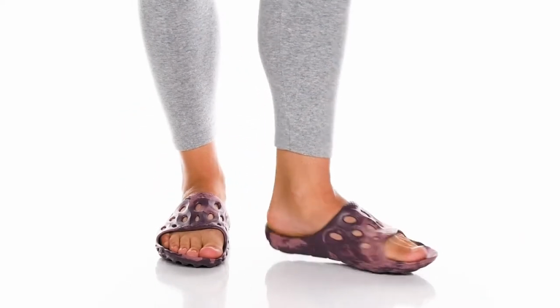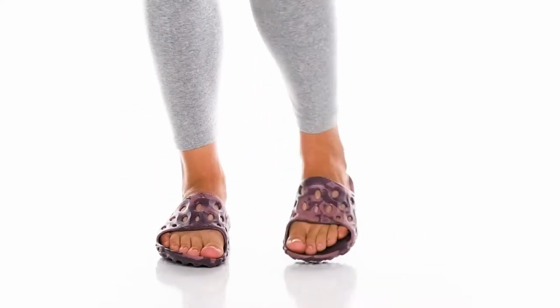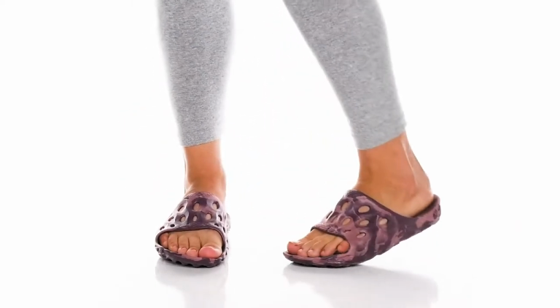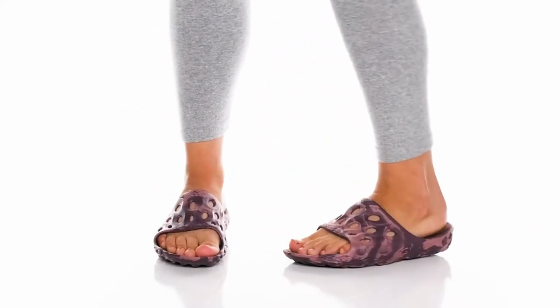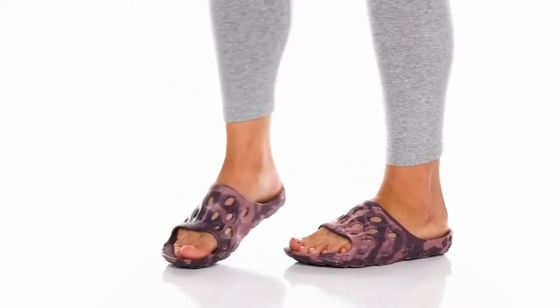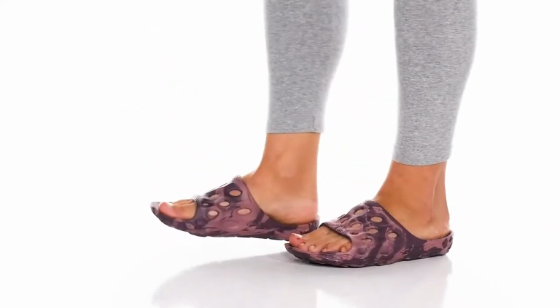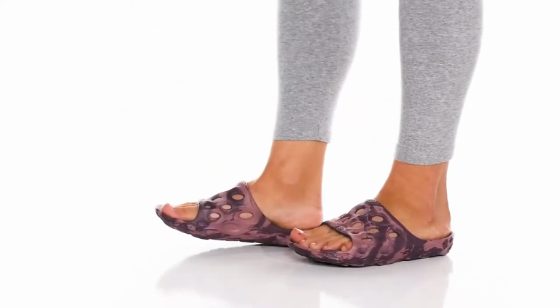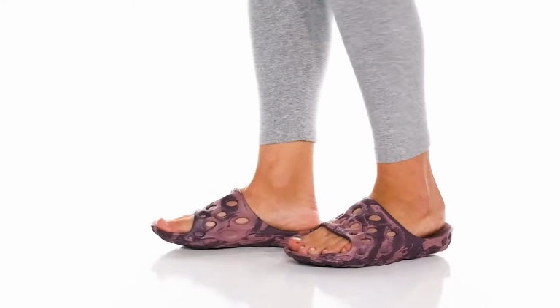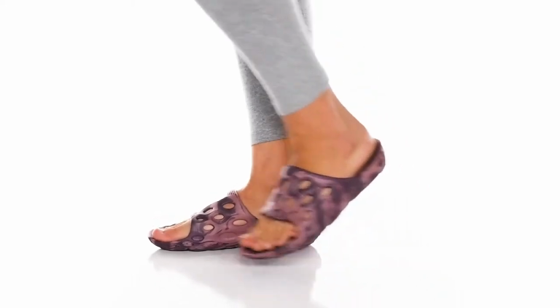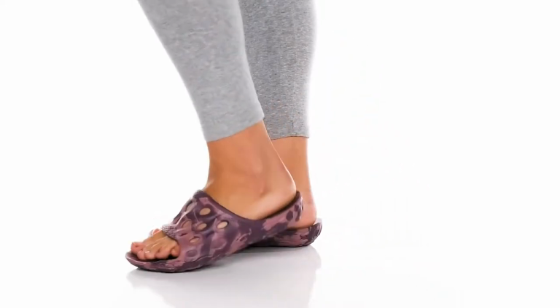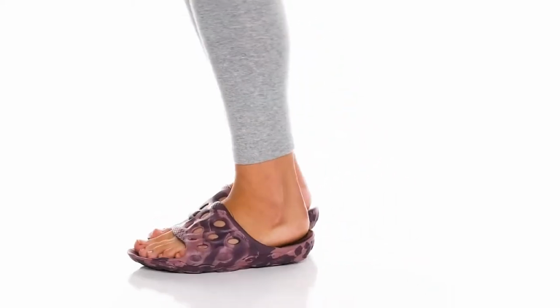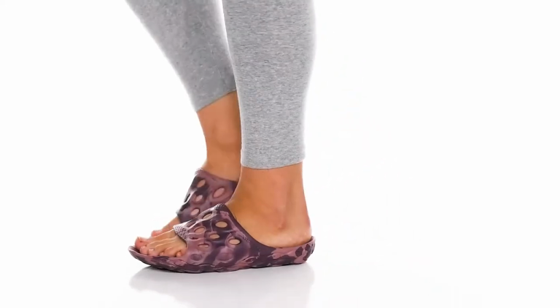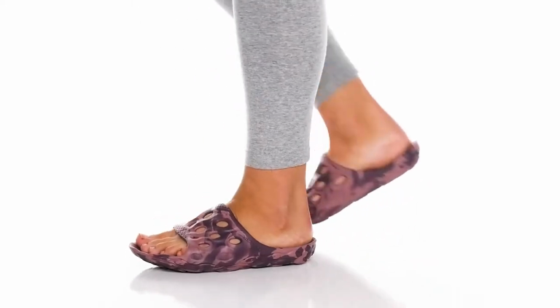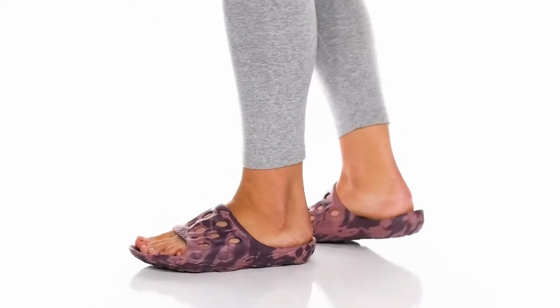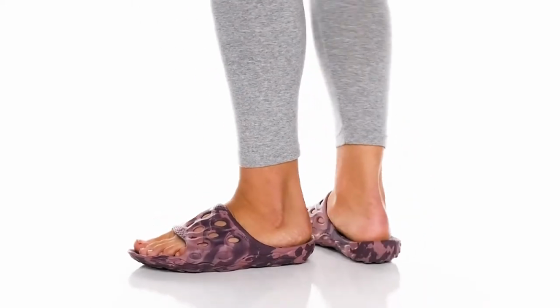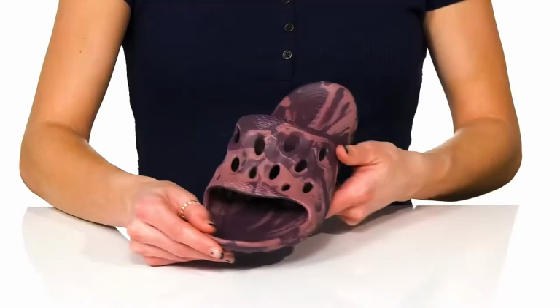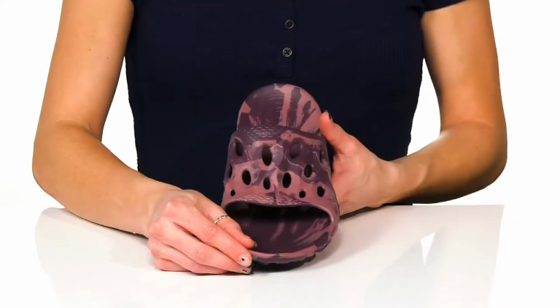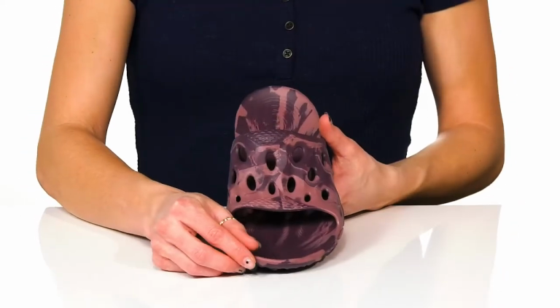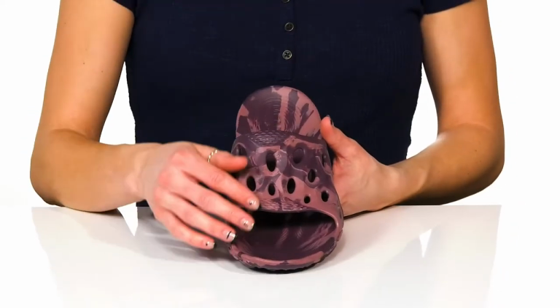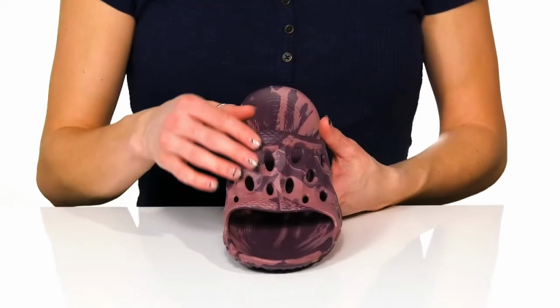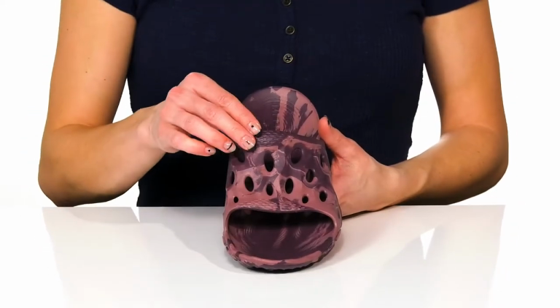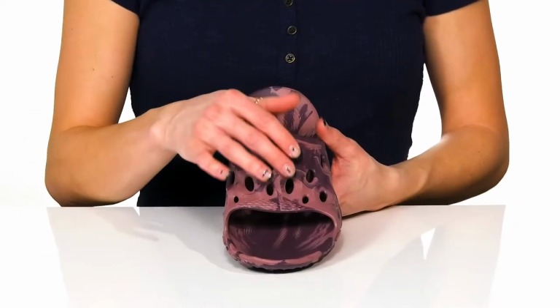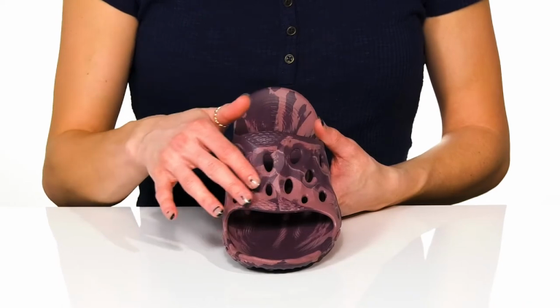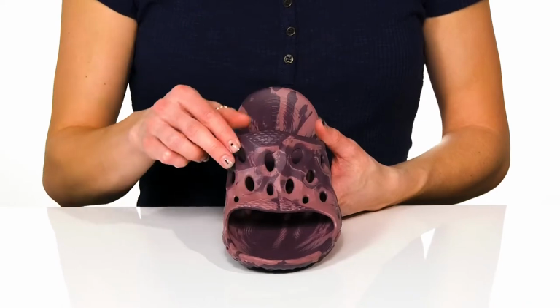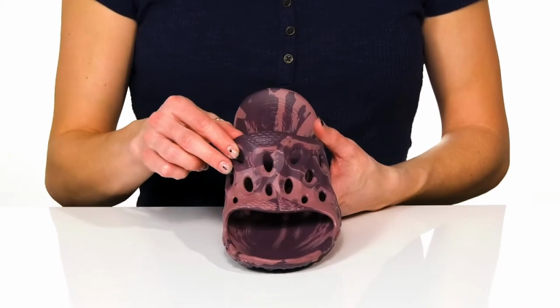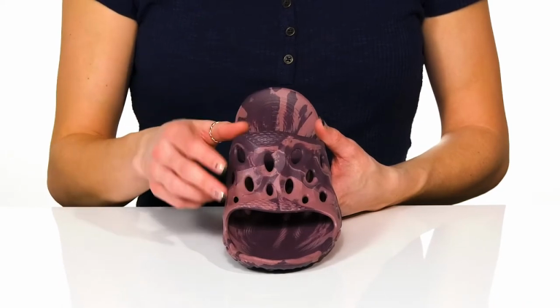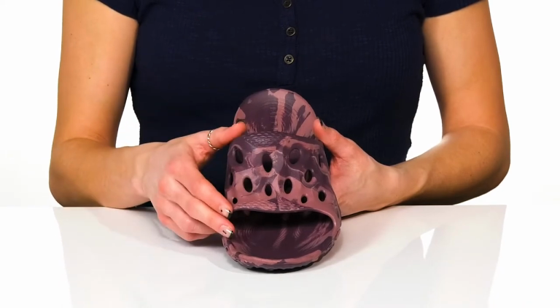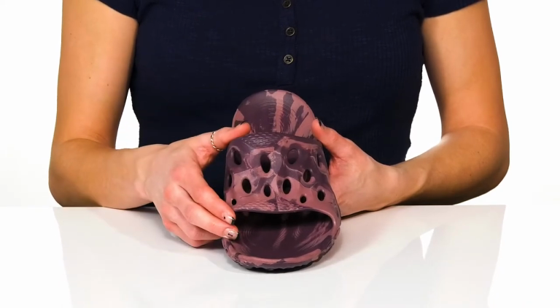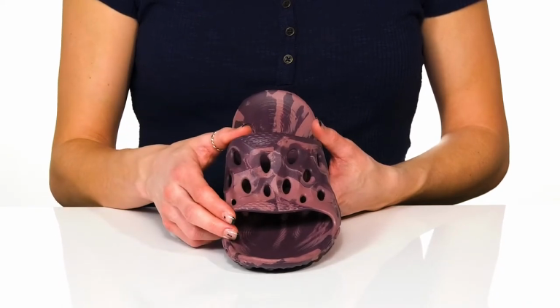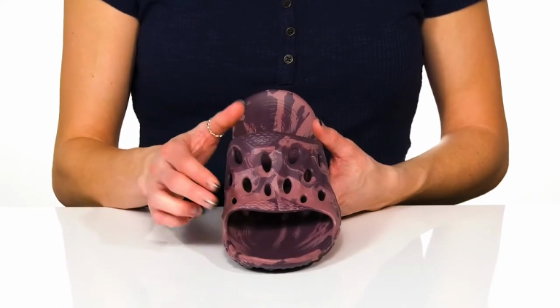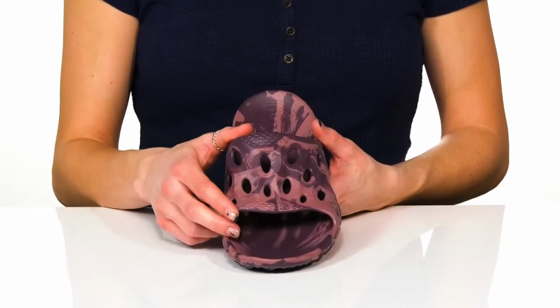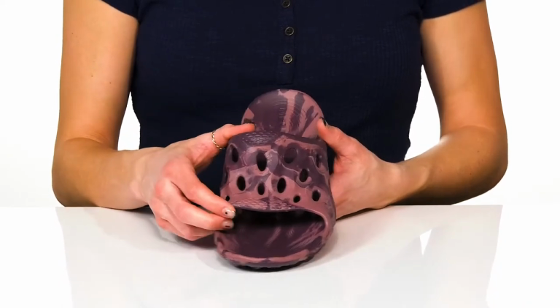Spend your summer super comfortable and stylish with these Hydra Slides. These feature a man-made upper and has perforations, which is great for breathability on the strap.